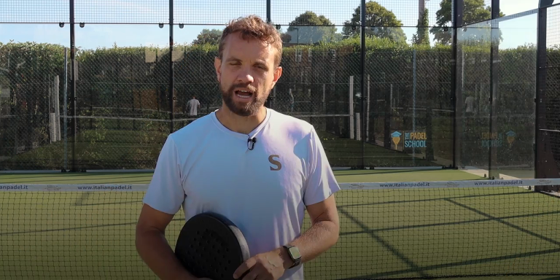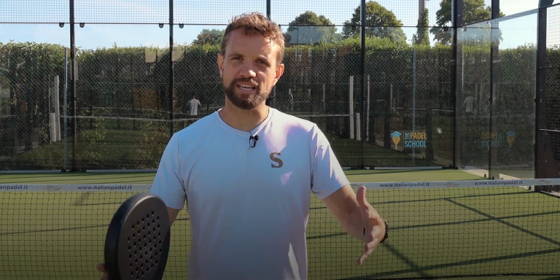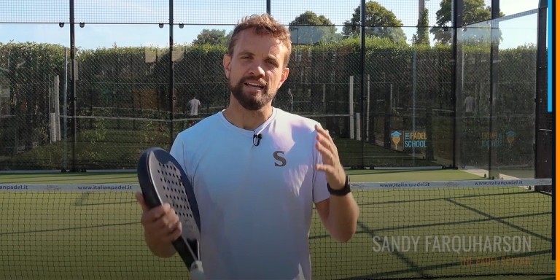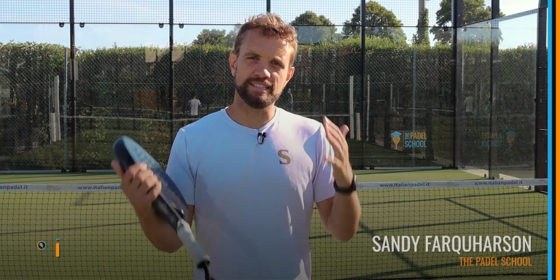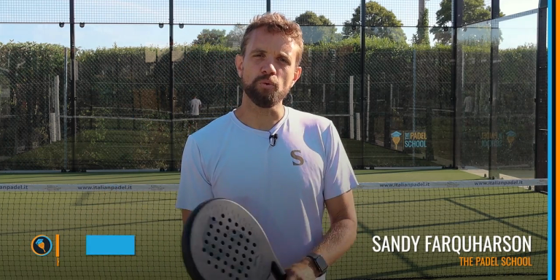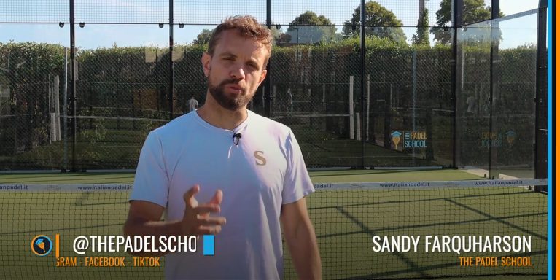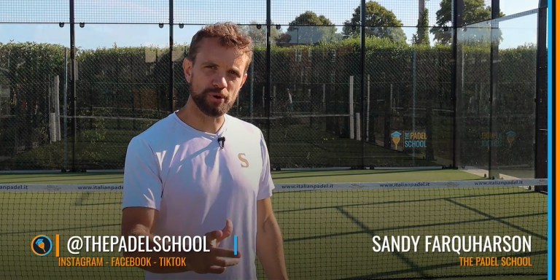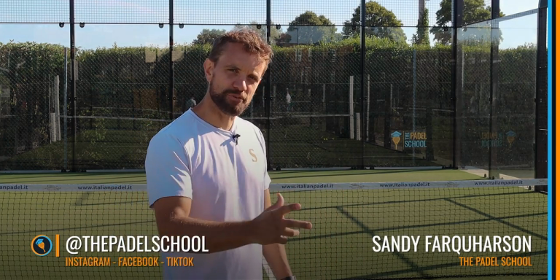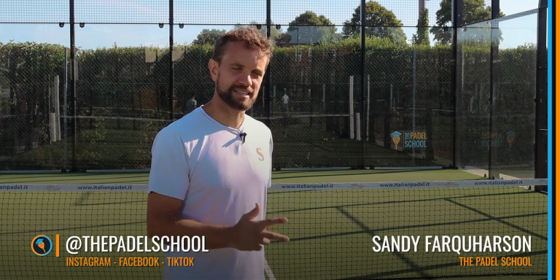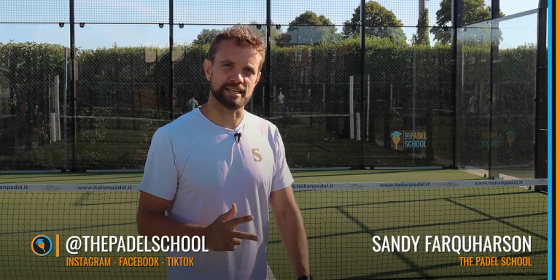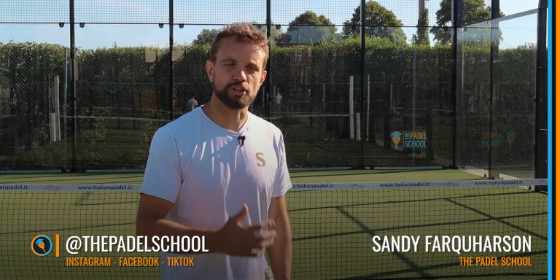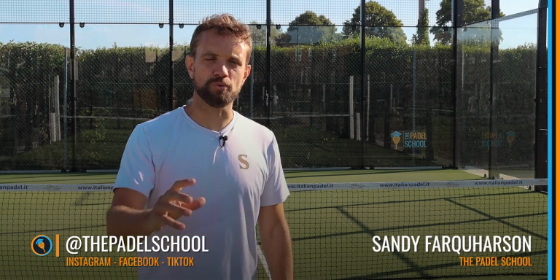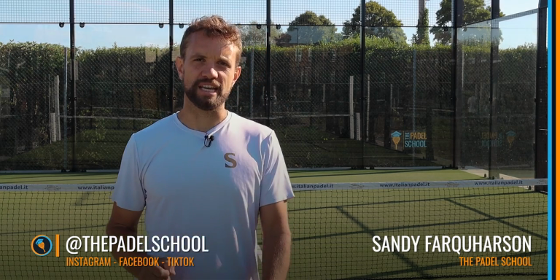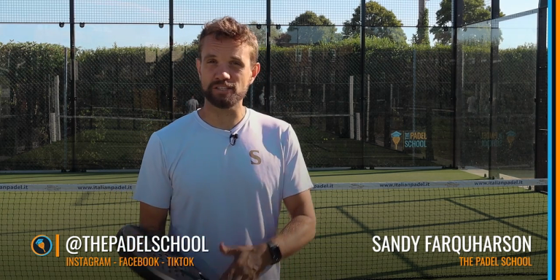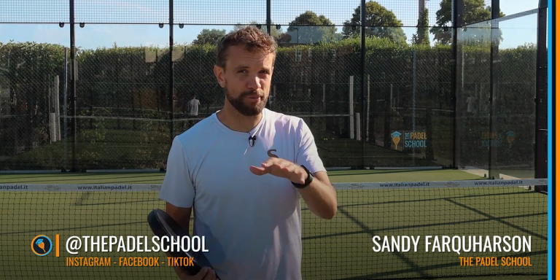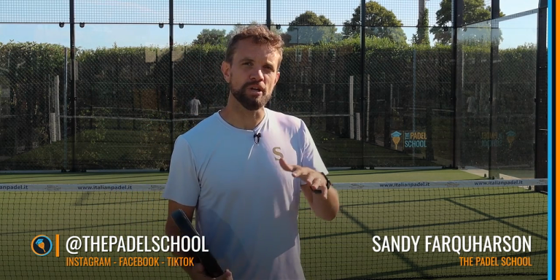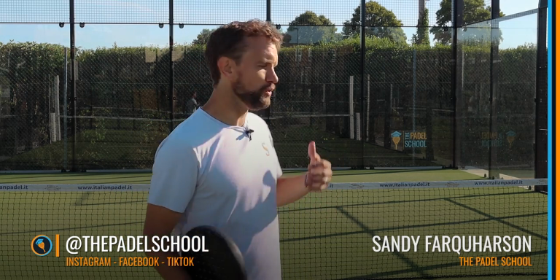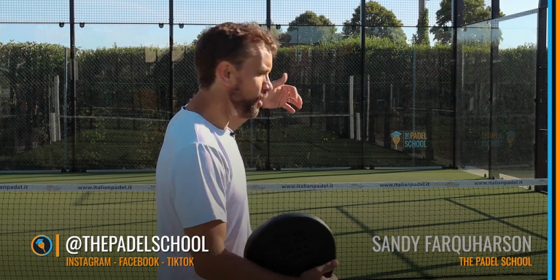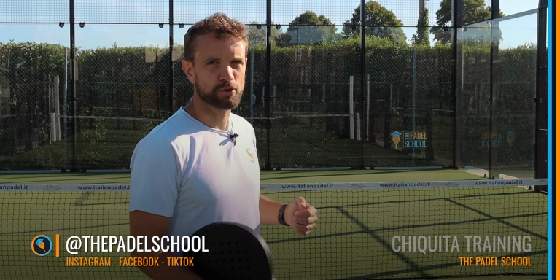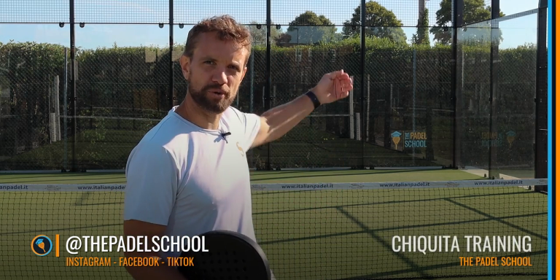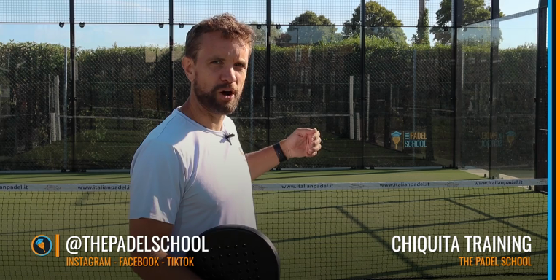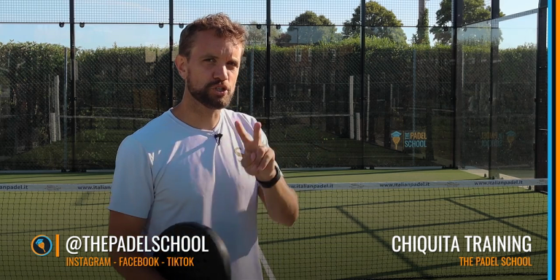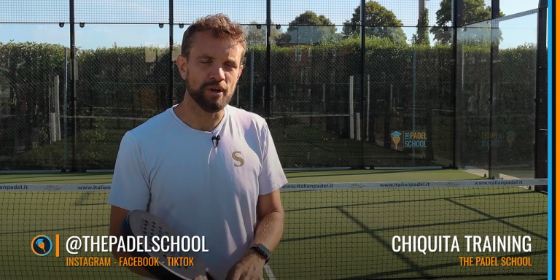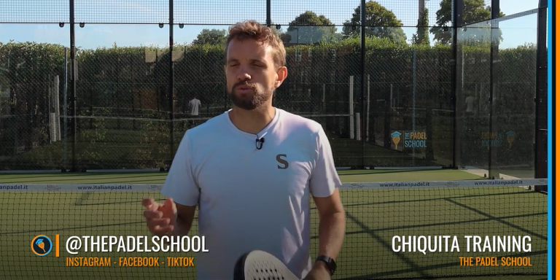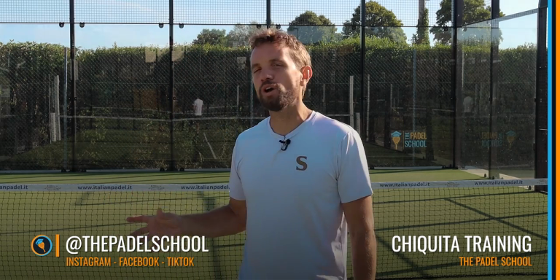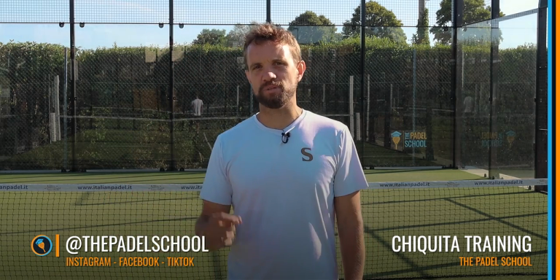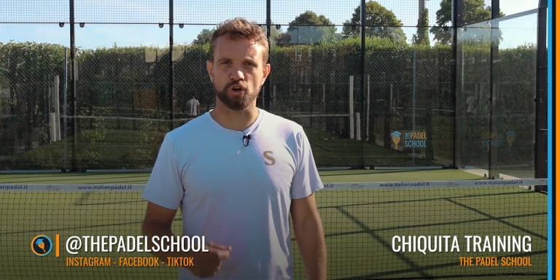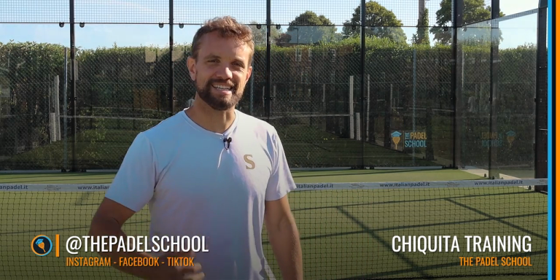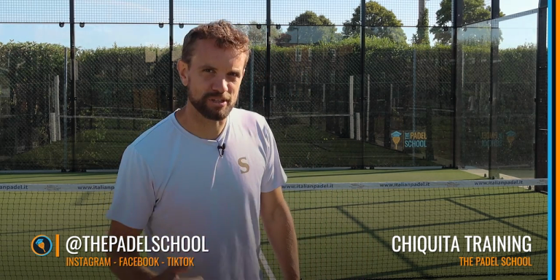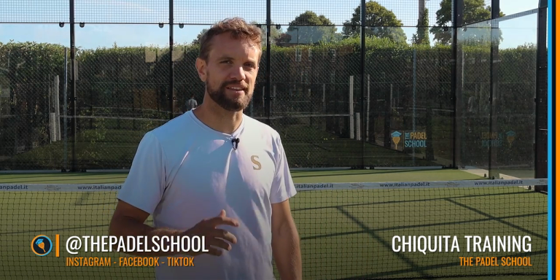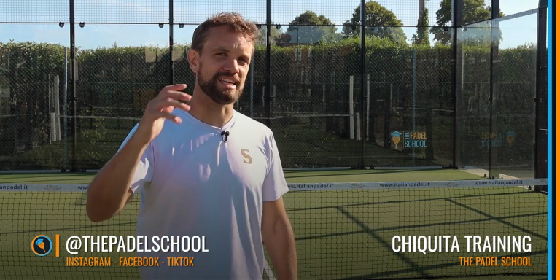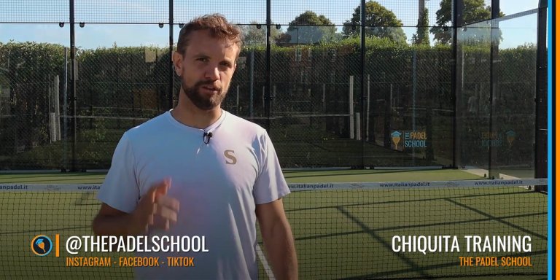Hi team, Sandy here. Today we're going to work on three different exercises that you can do with a Chiquita. This is a great thing to do if you come early to the court and you're with another partner, just the two of you, and you want to work on this specific shot hitting down to the feet and then mixing it with lobs.